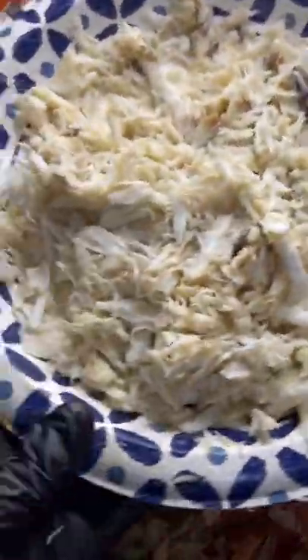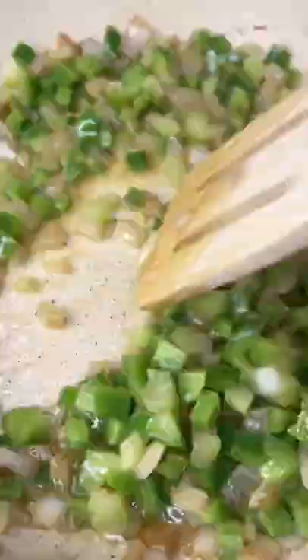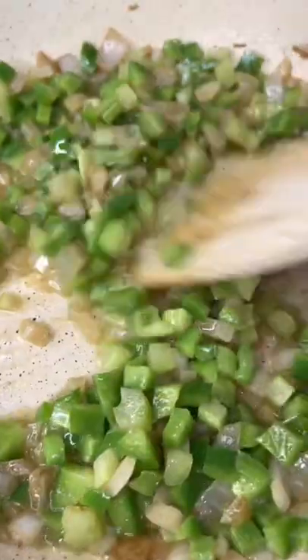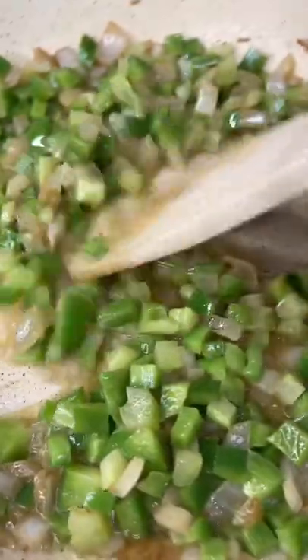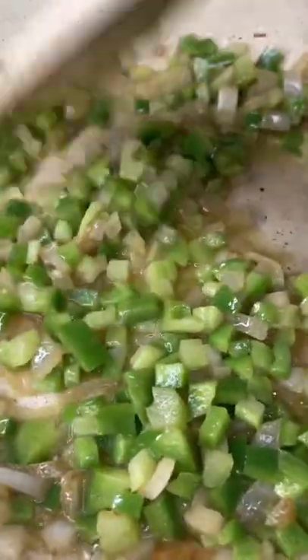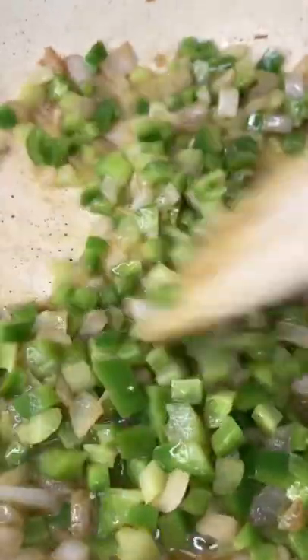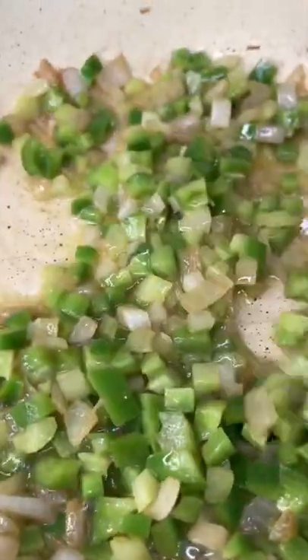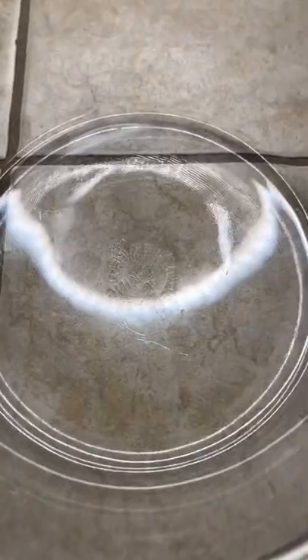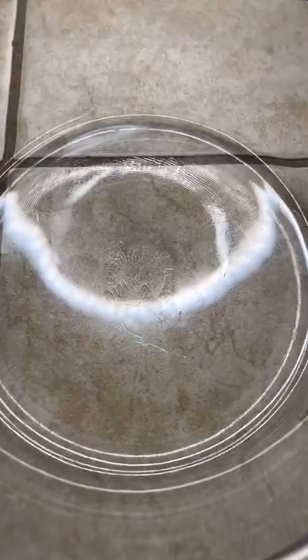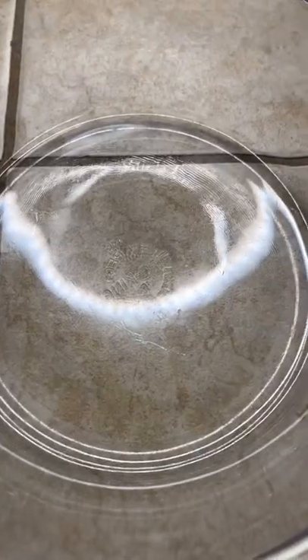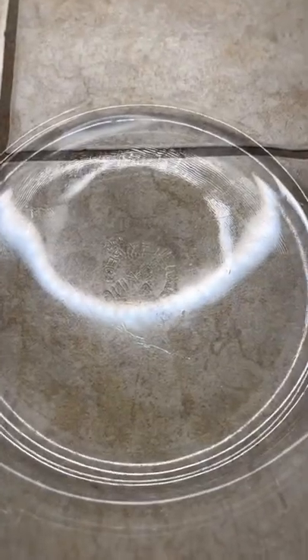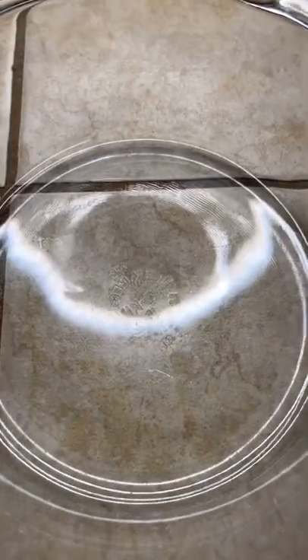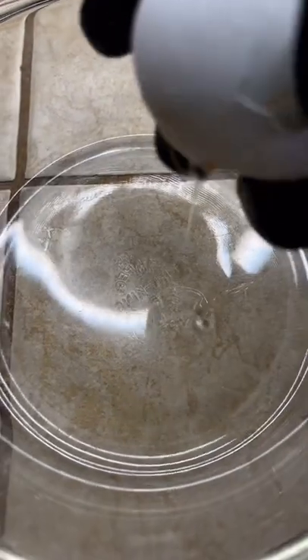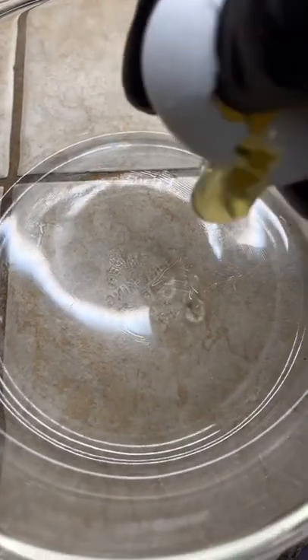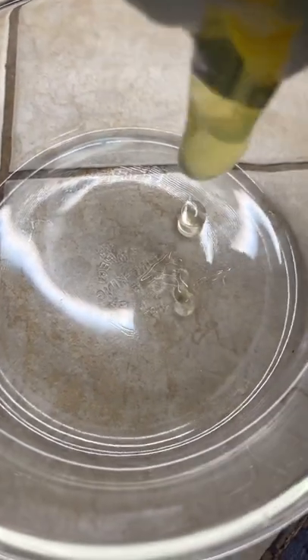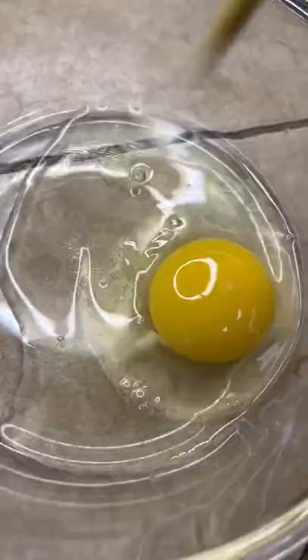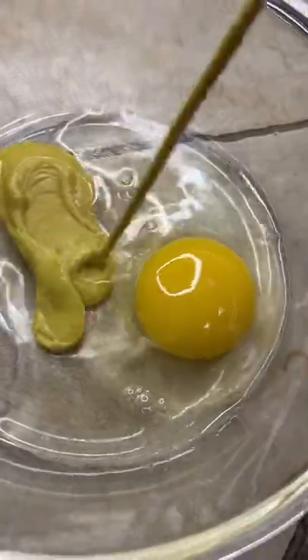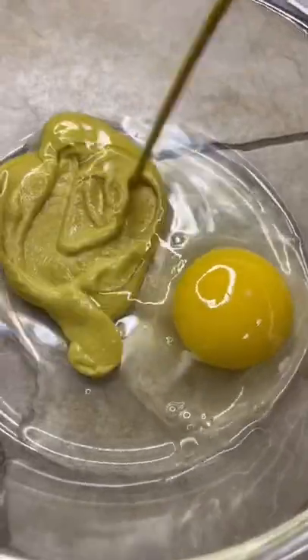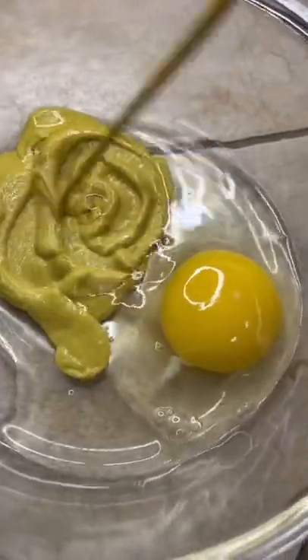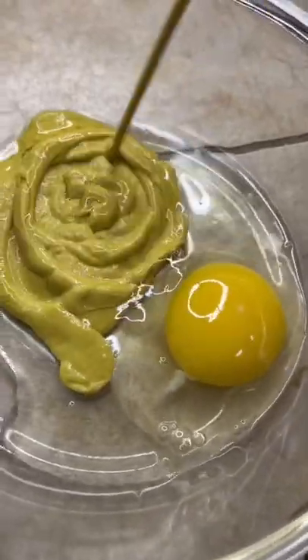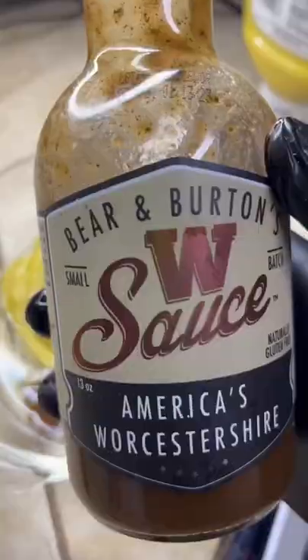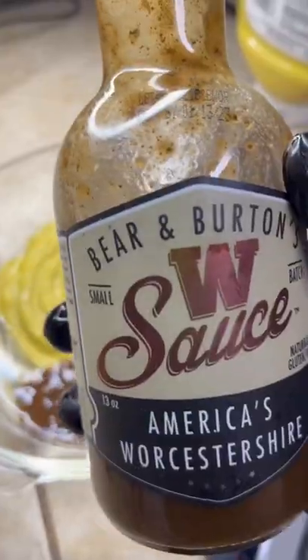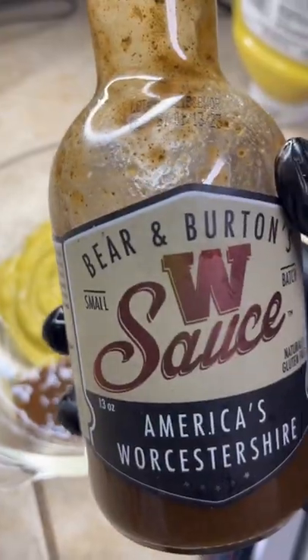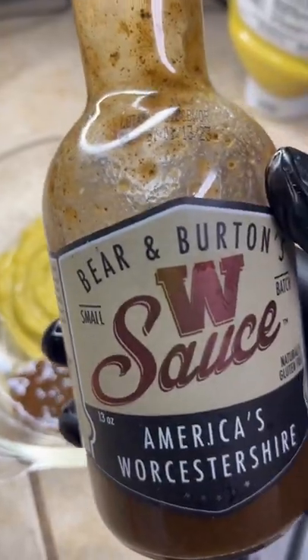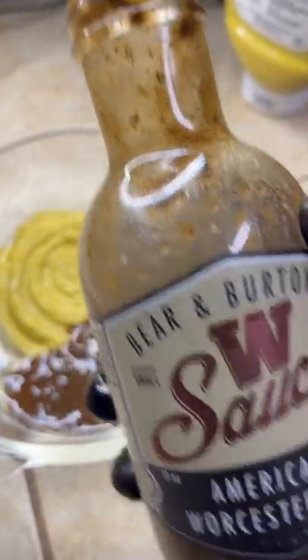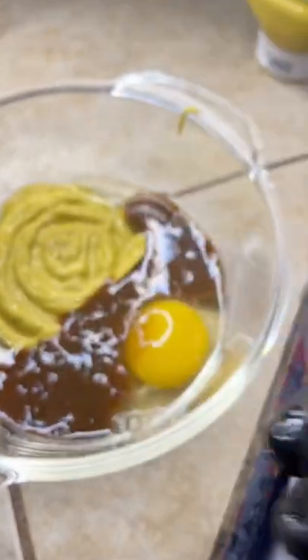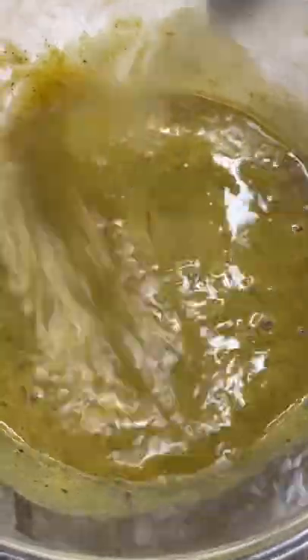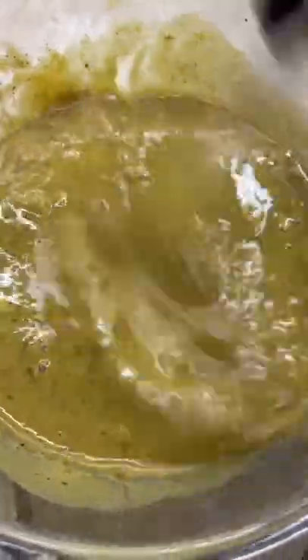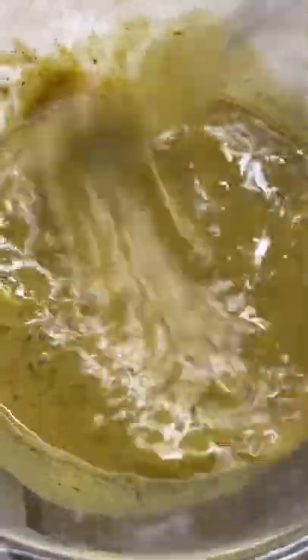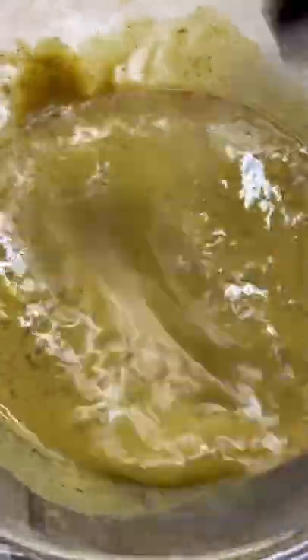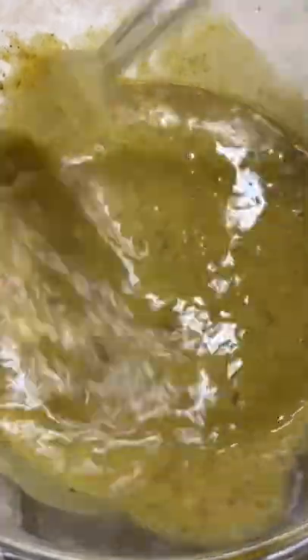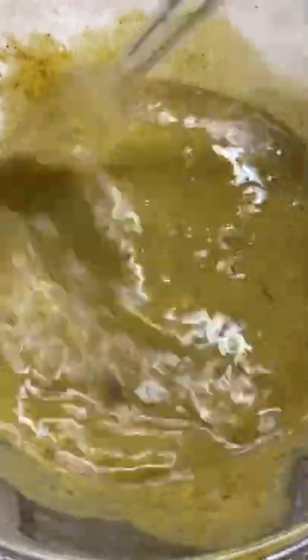Into bowl number one we're going in with one egg, a tablespoon of that yellow mustard, two tablespoons of that Worcestershire sauce, and get to whipping that thing like a badass.